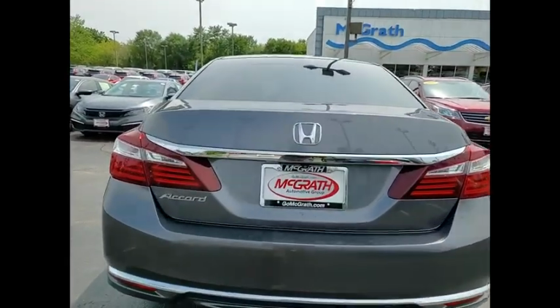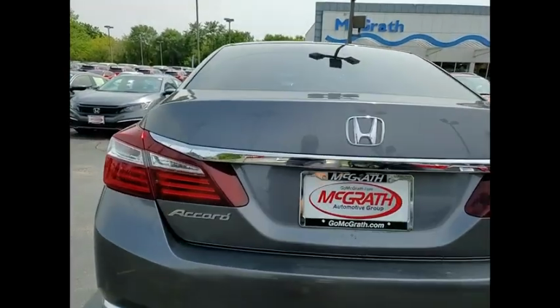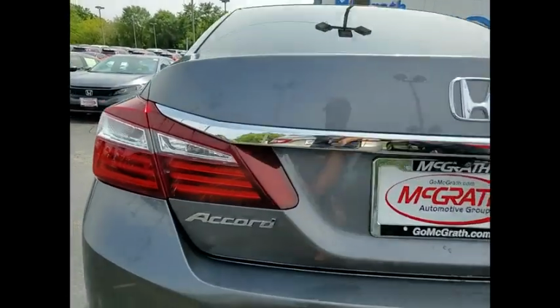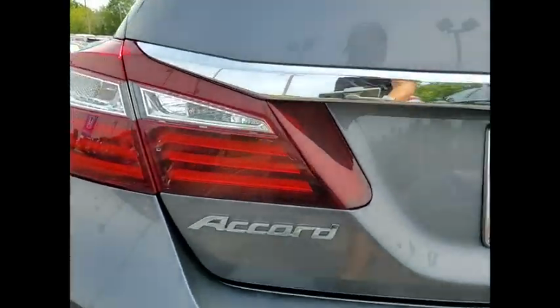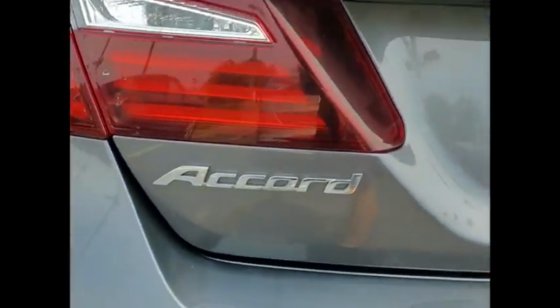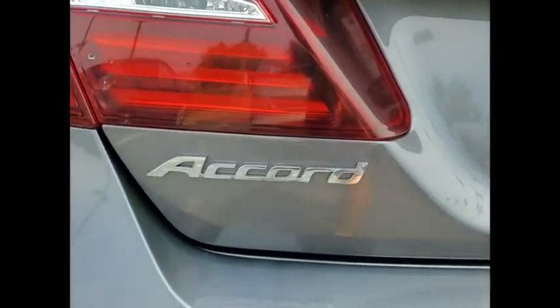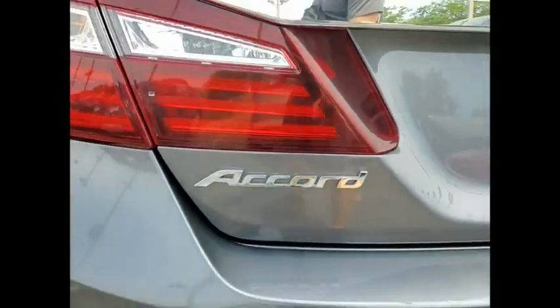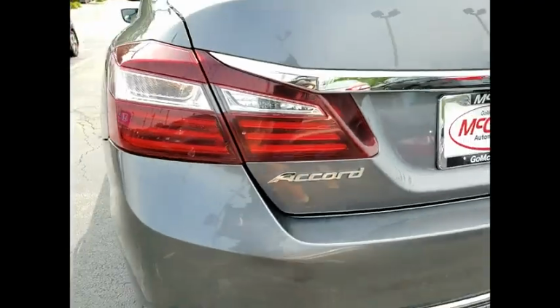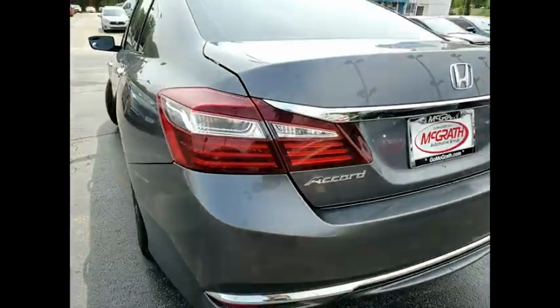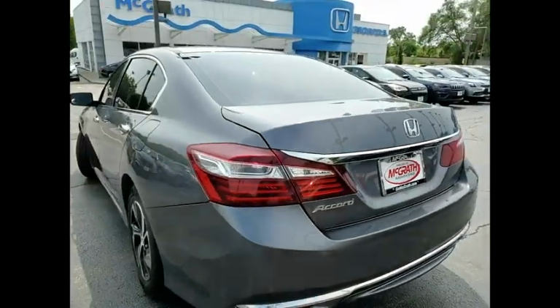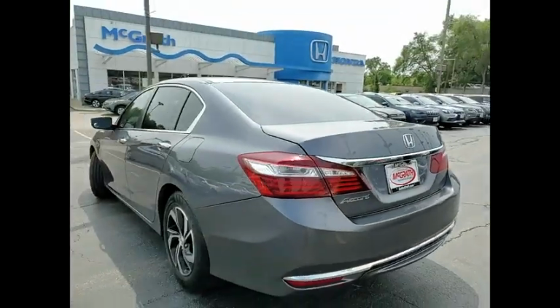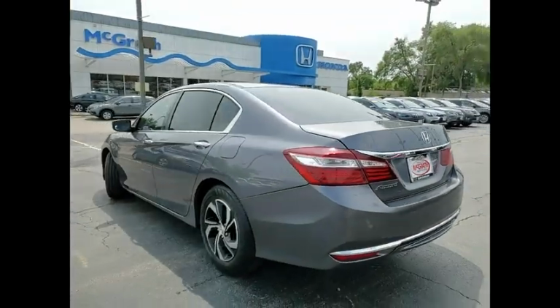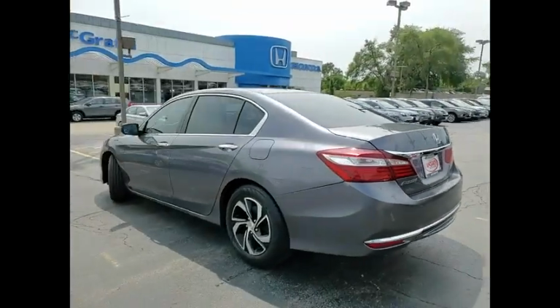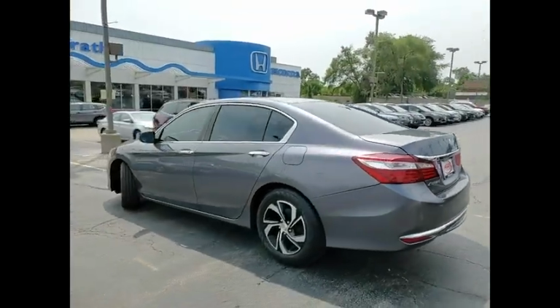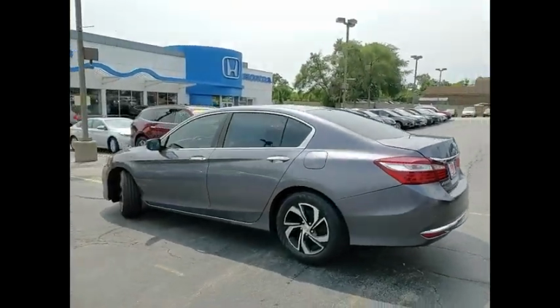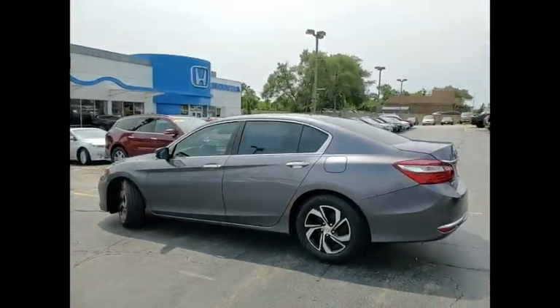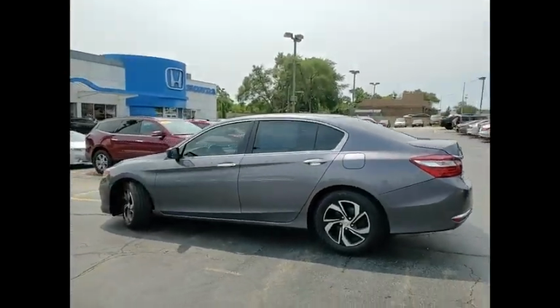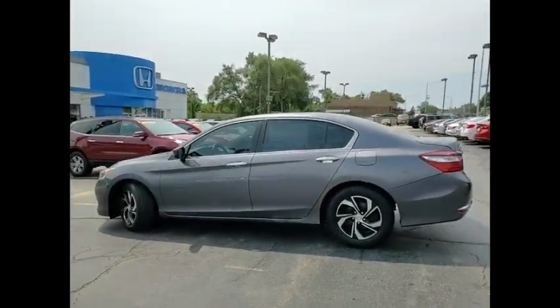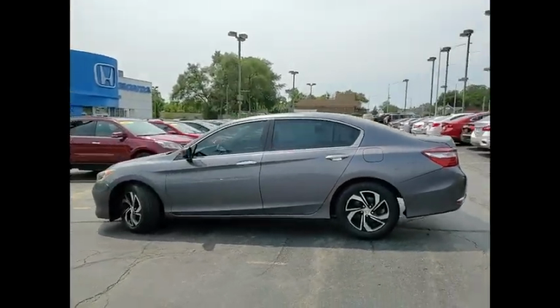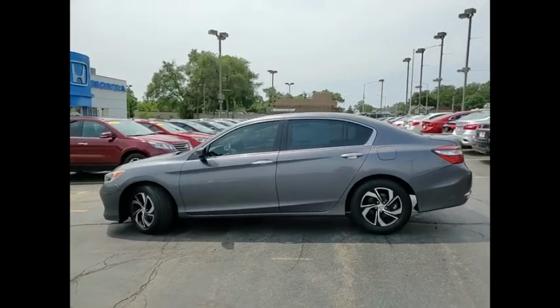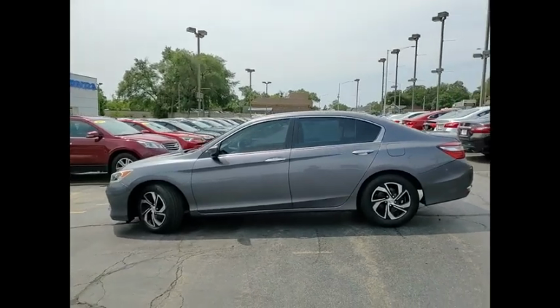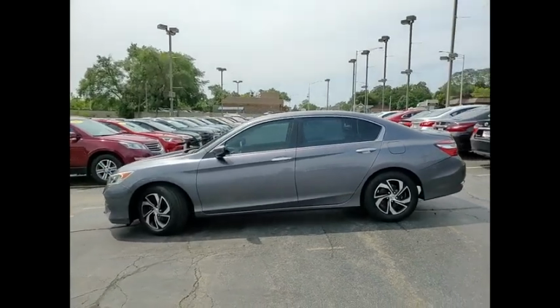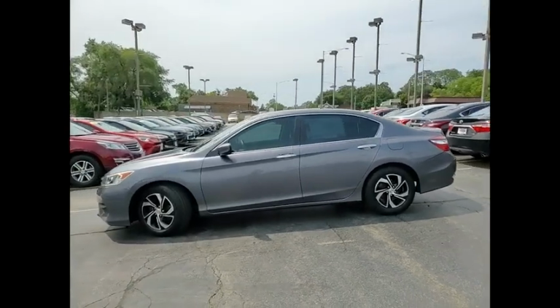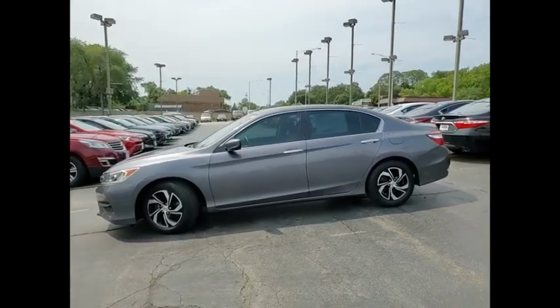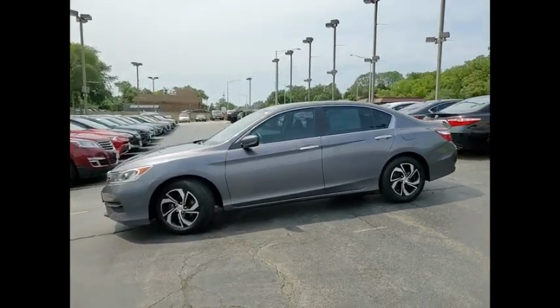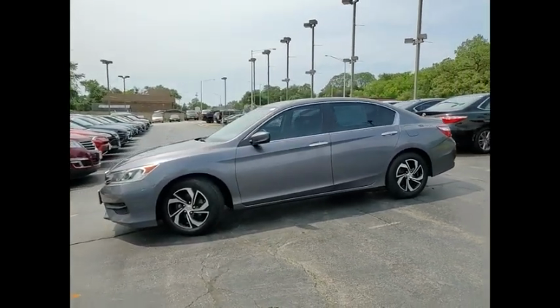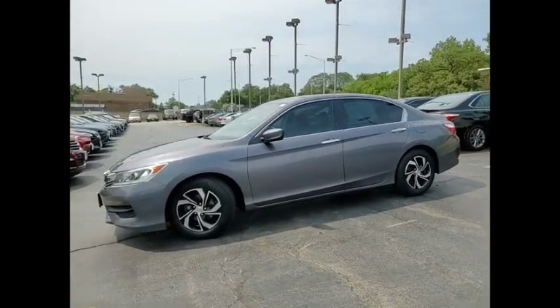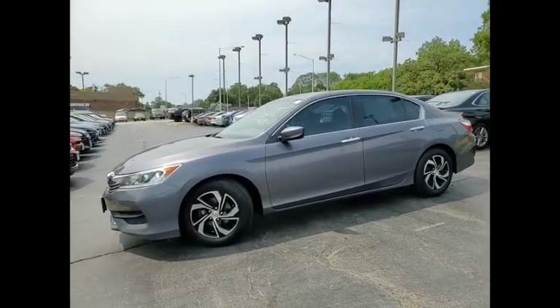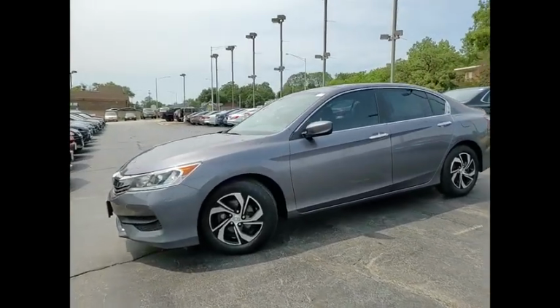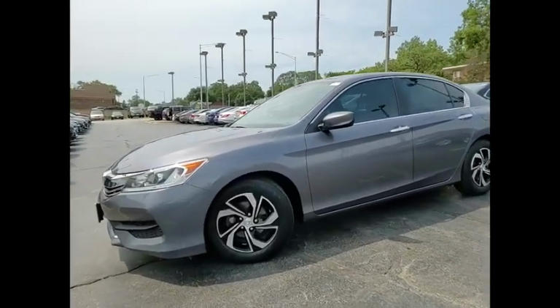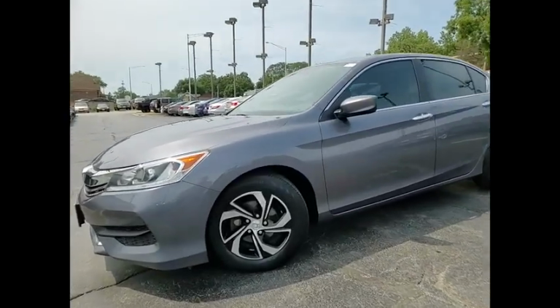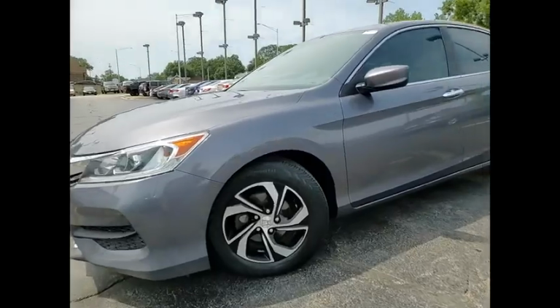Tire pressure monitor, aluminum wheels, brake assist, traction control, stability control, daytime running lights, engine immobilizer, four-wheel disc brakes, driver-illuminated vanity mirror, remote trunk release.